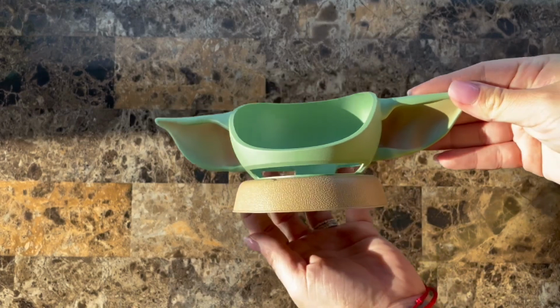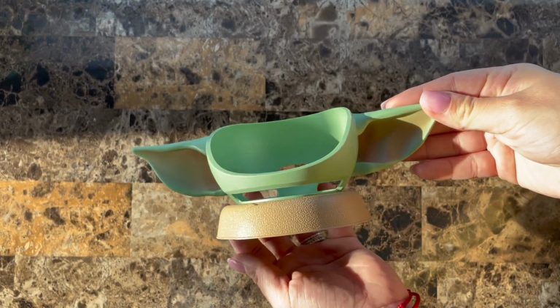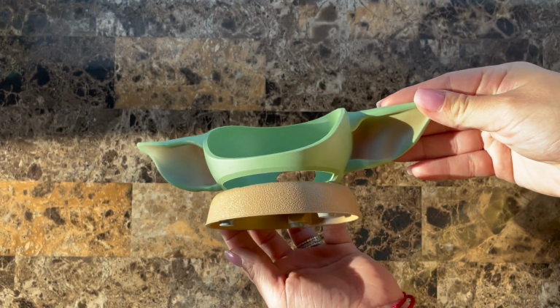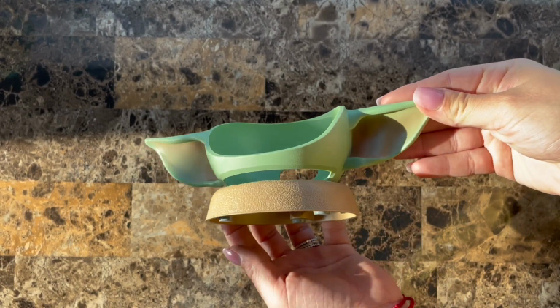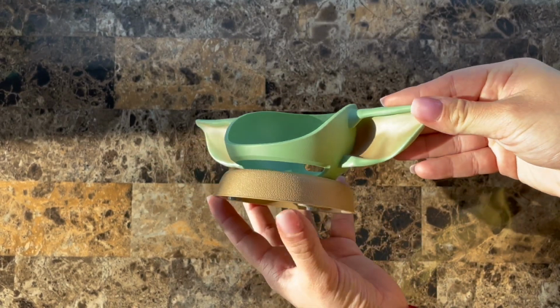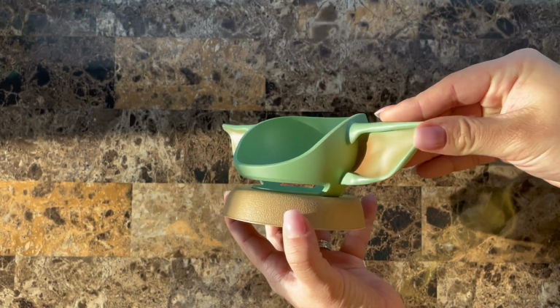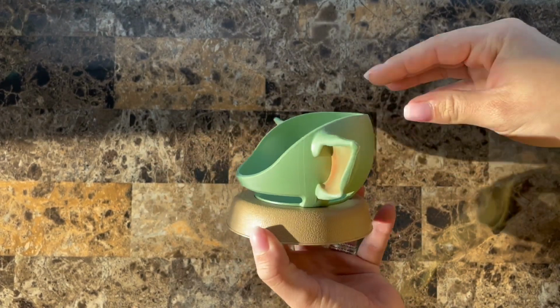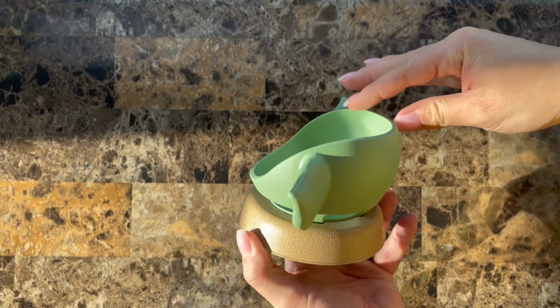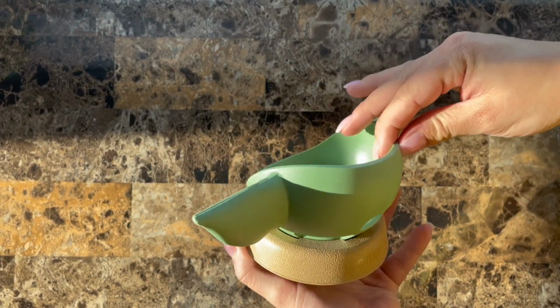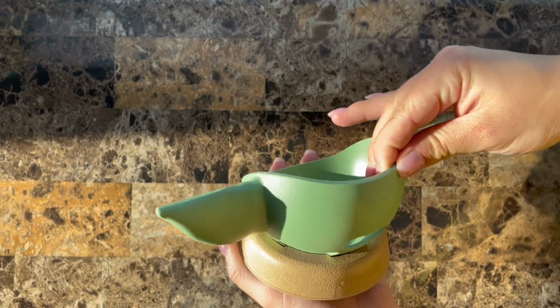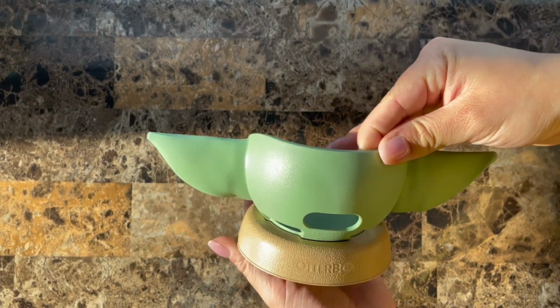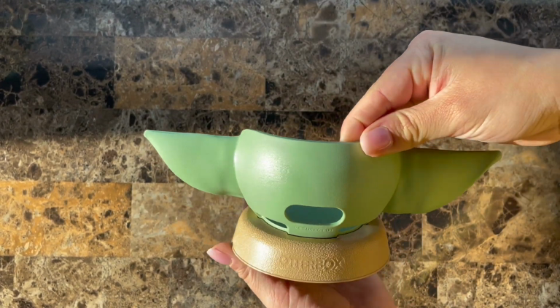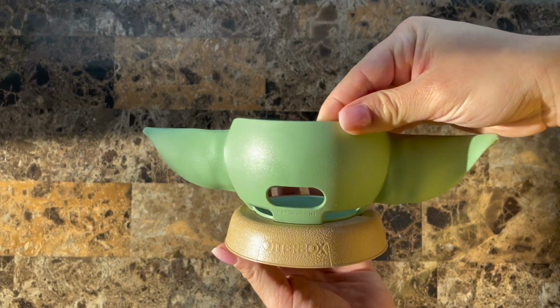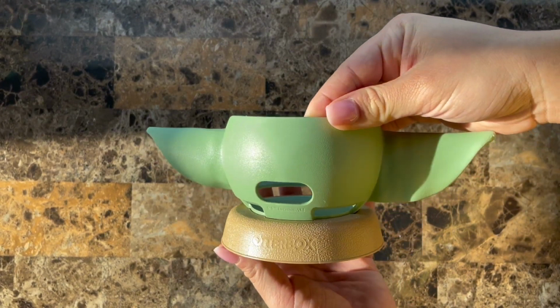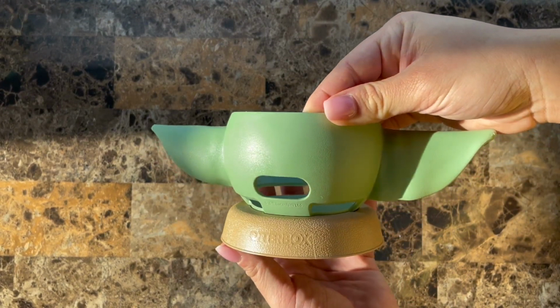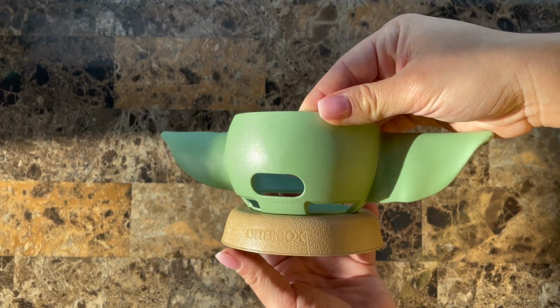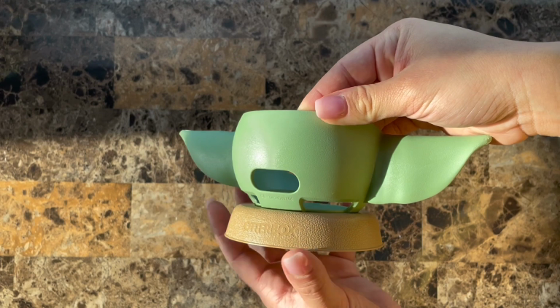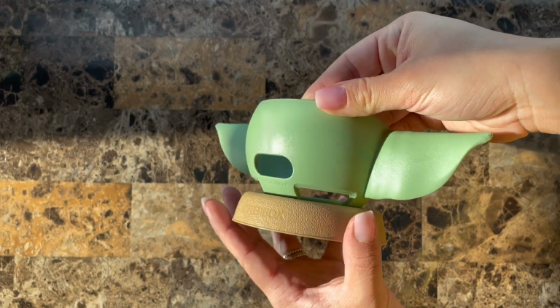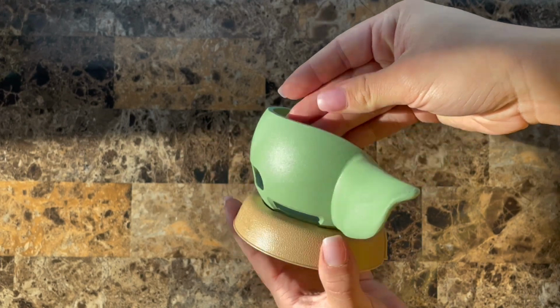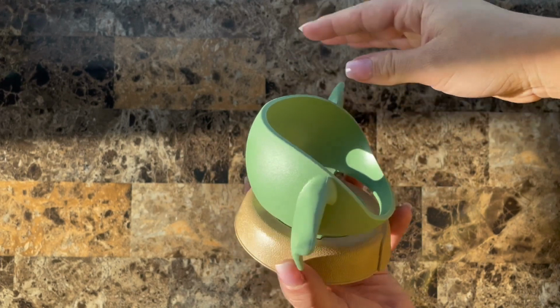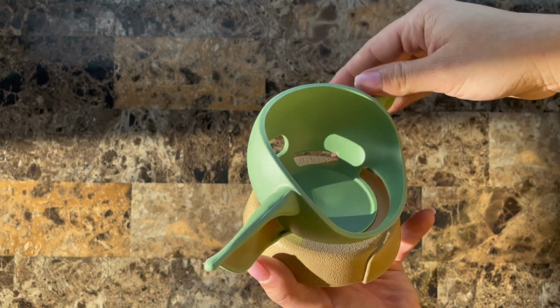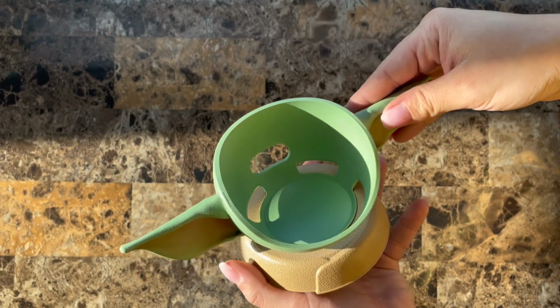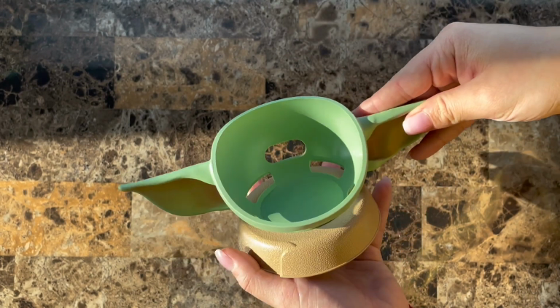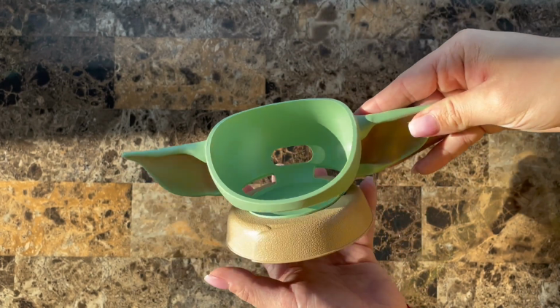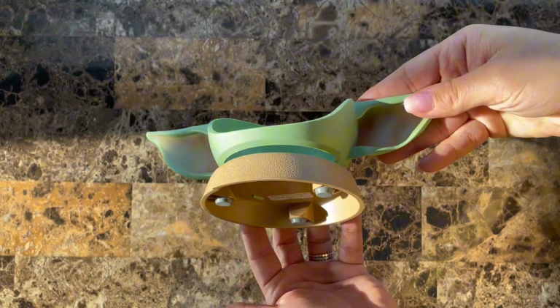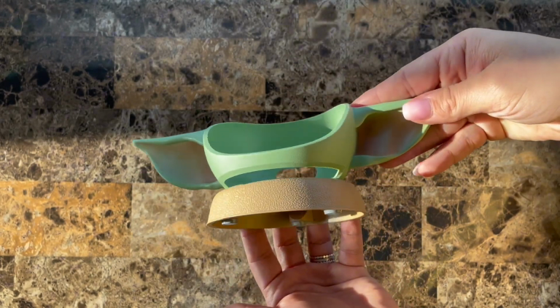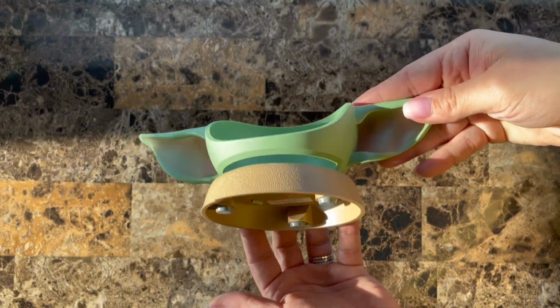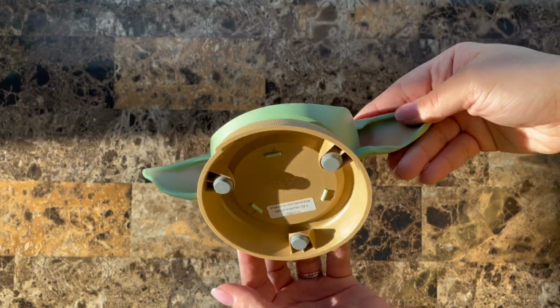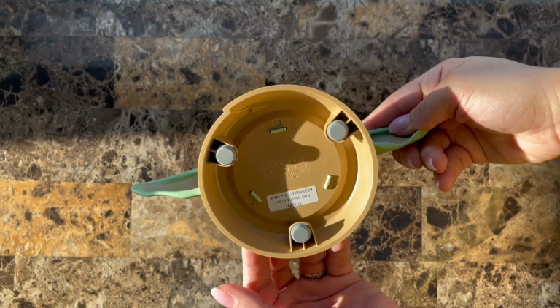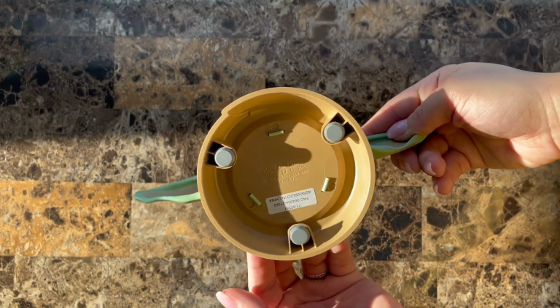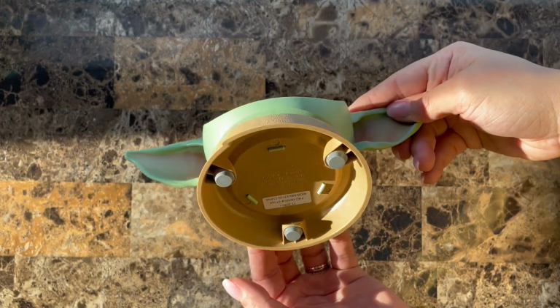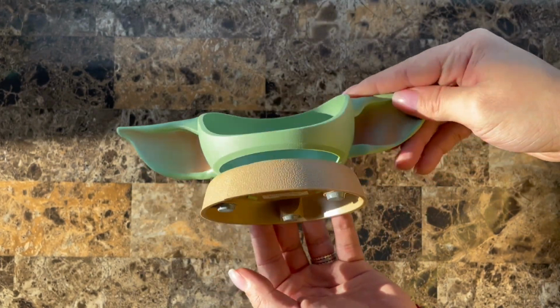Here we have the Mandalorian Baby Grogu Otter Cover. This is made exclusively for the Echo Dot 4th and 5th generation.